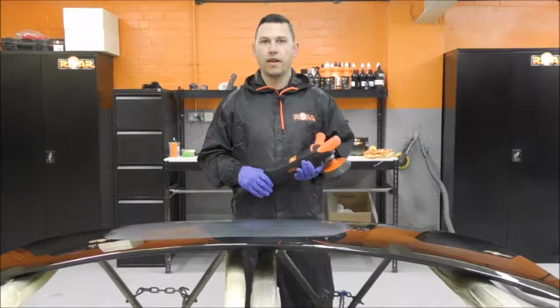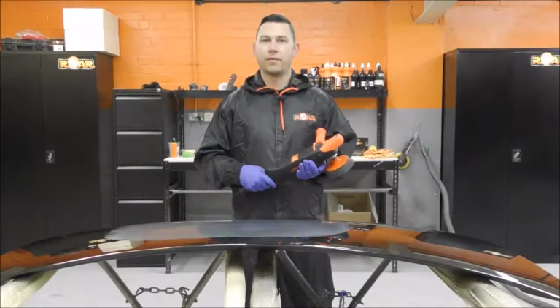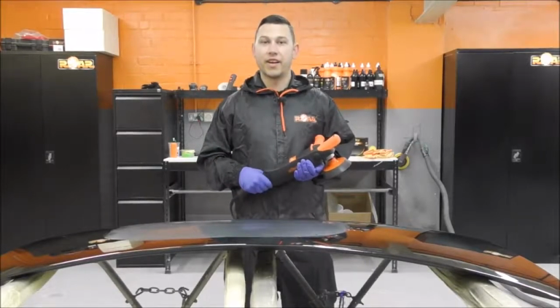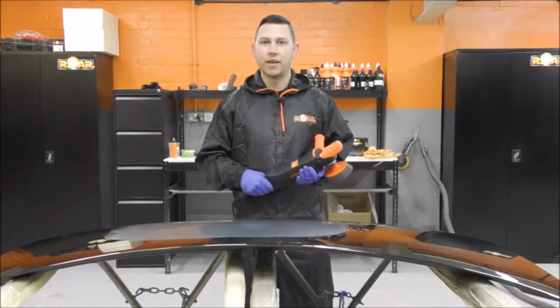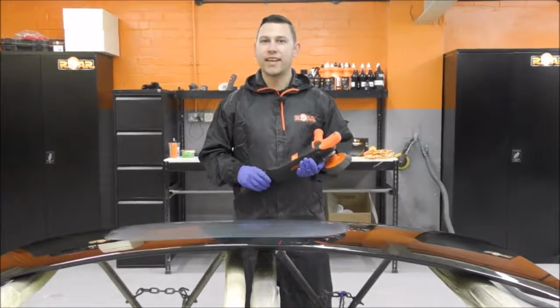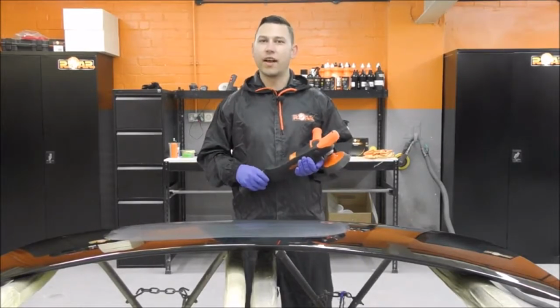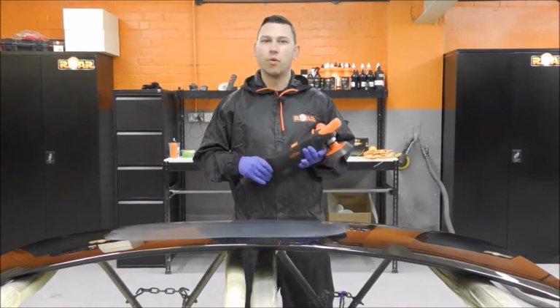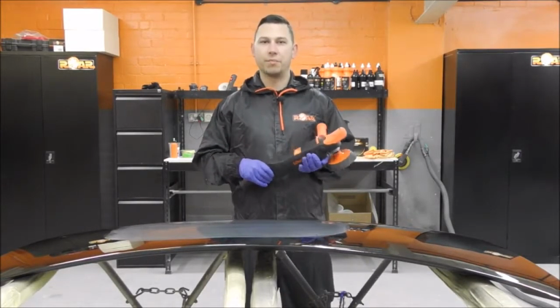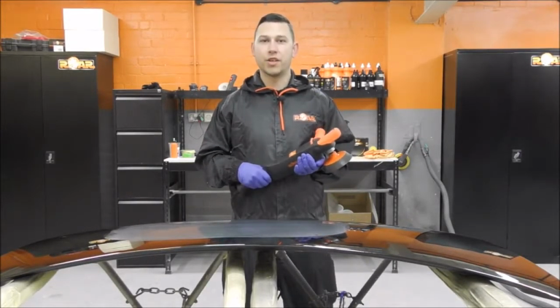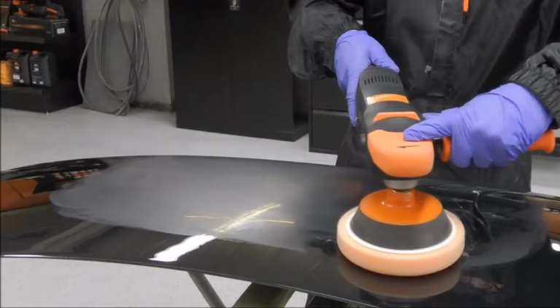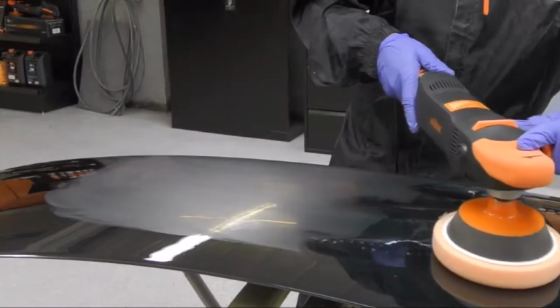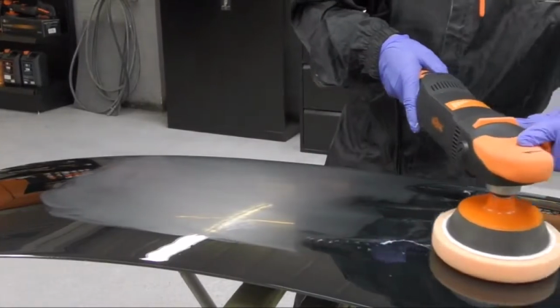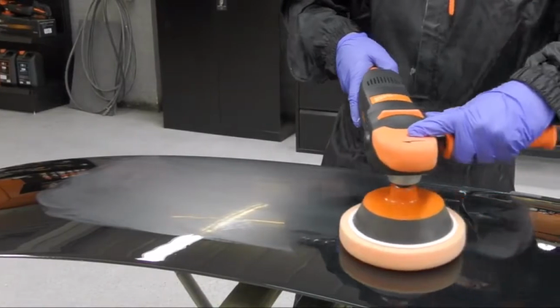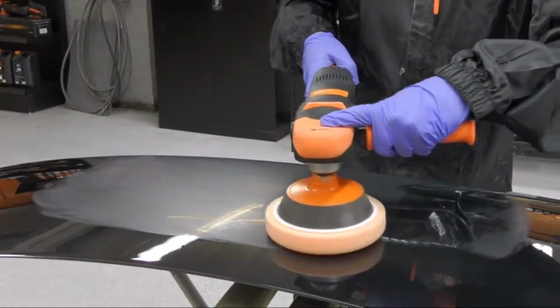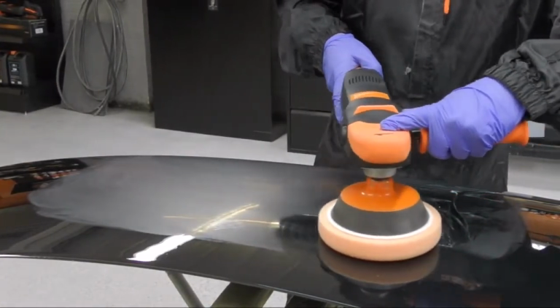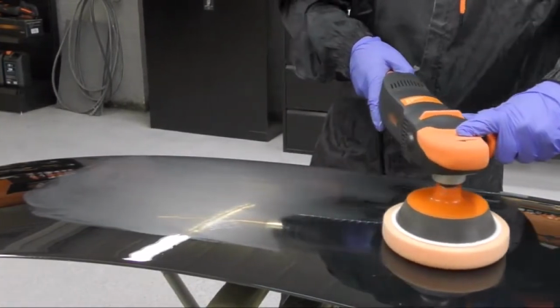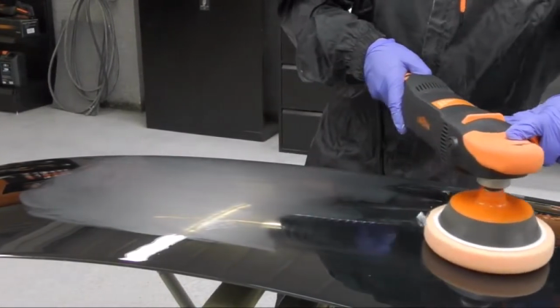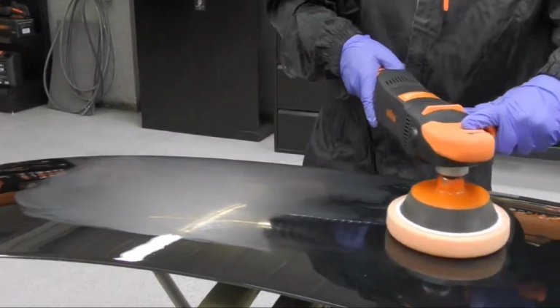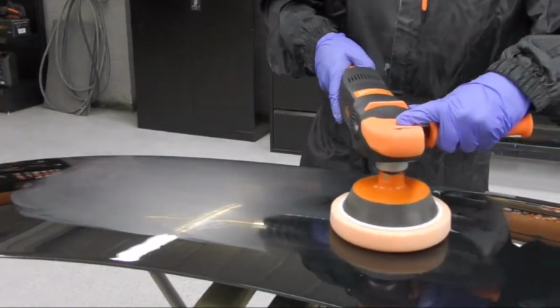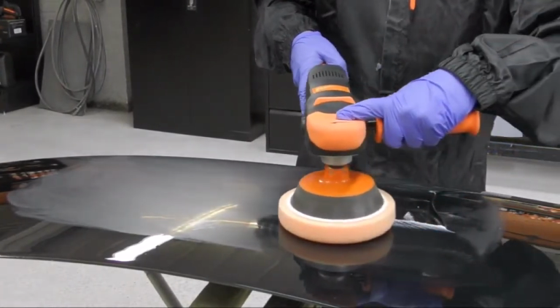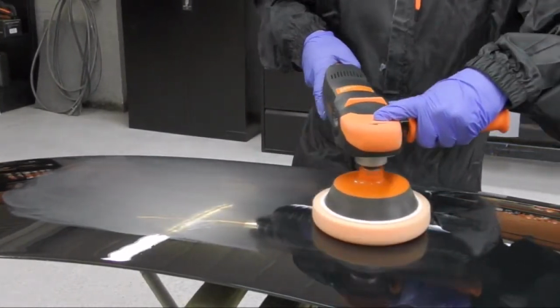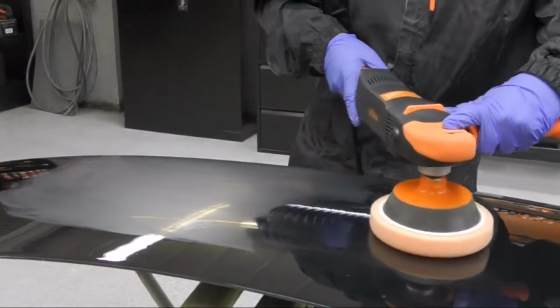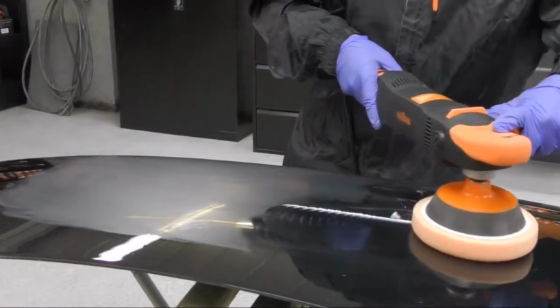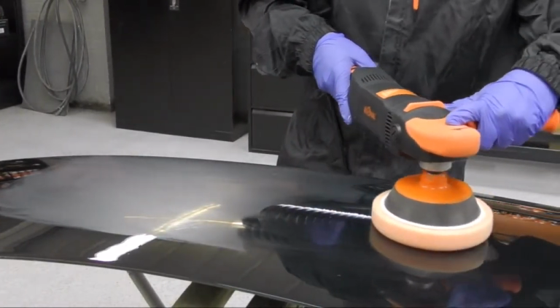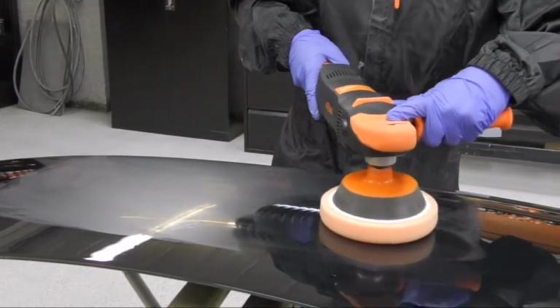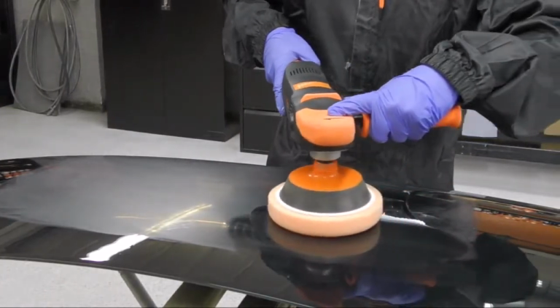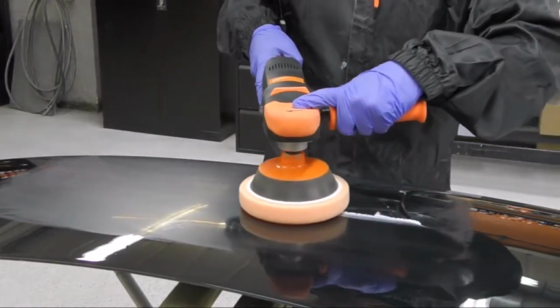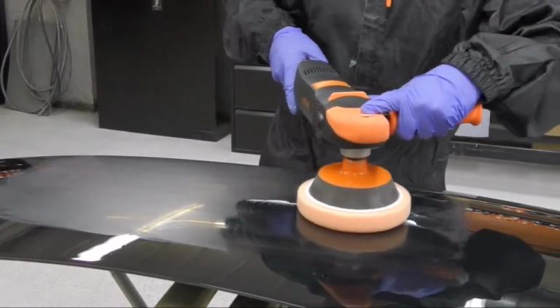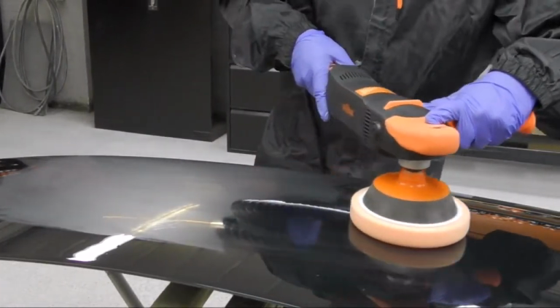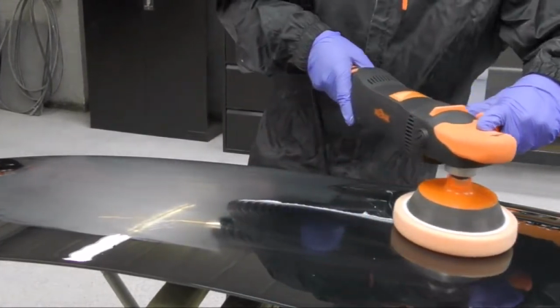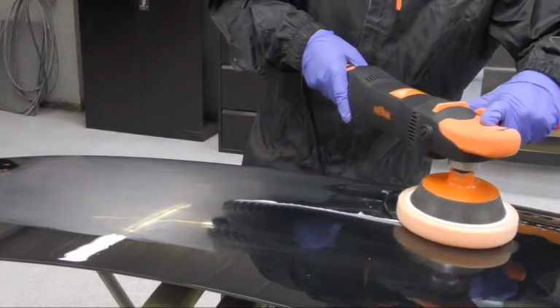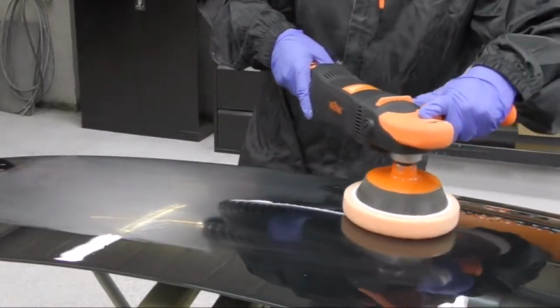Hi, I'm Jordan and today we're taking a look at the RAW machine polisher. The machine polisher features a 1050 watt powered motor which gives us good torque ratings, along with an RPM range of 1000 to 2950.